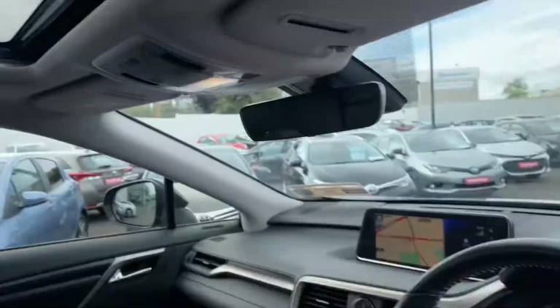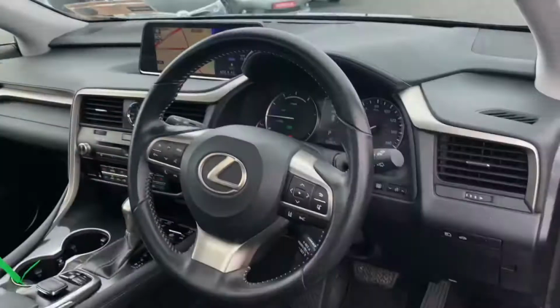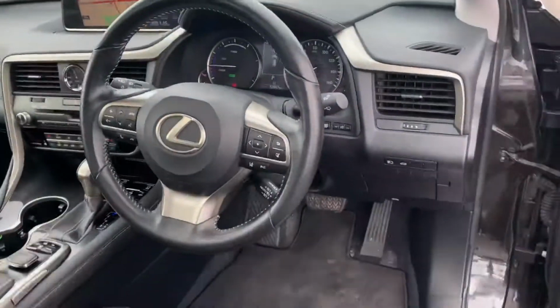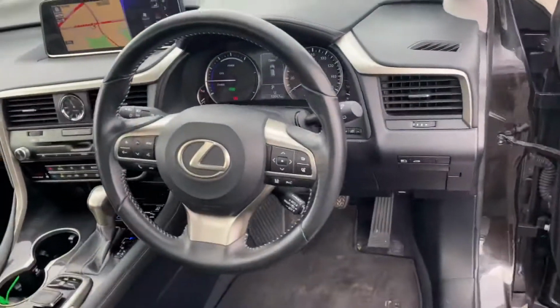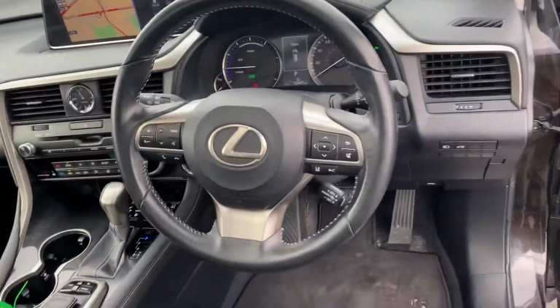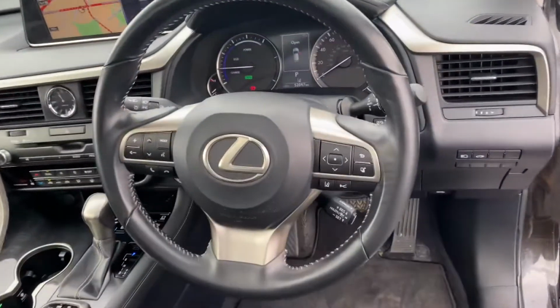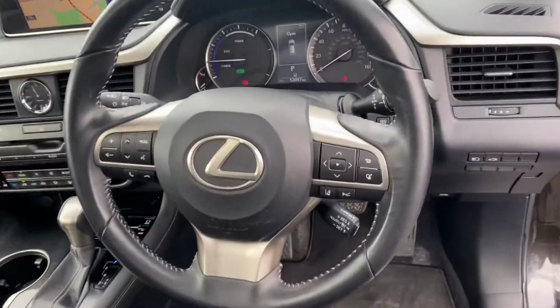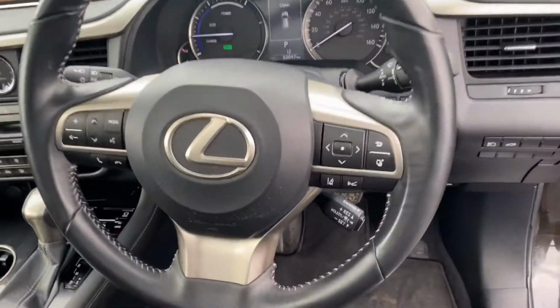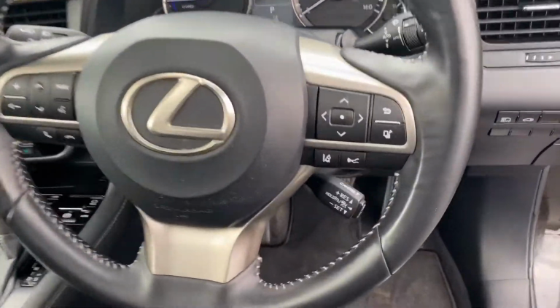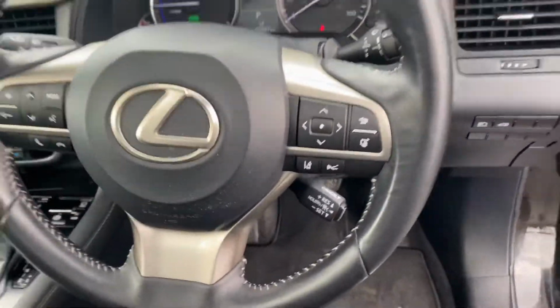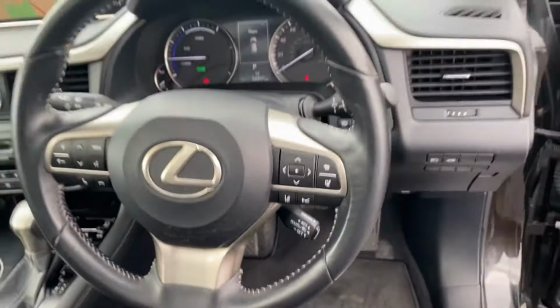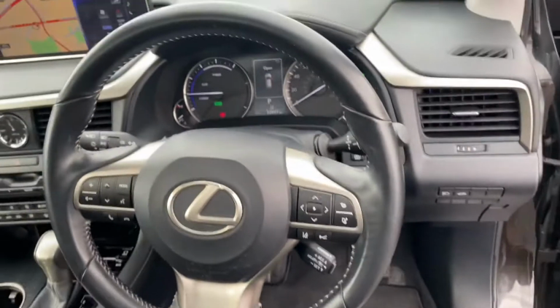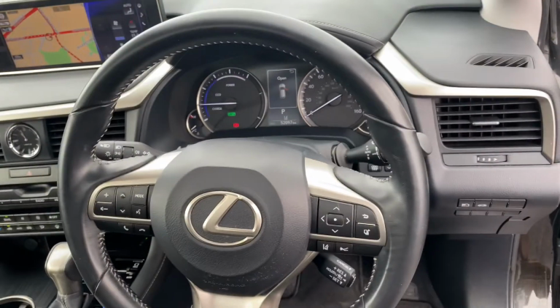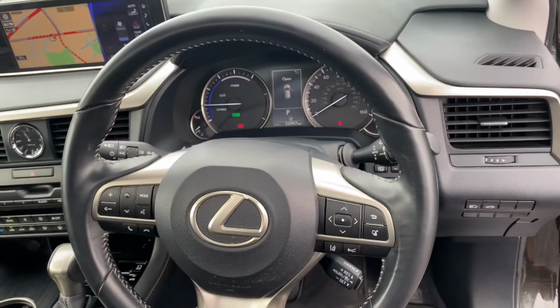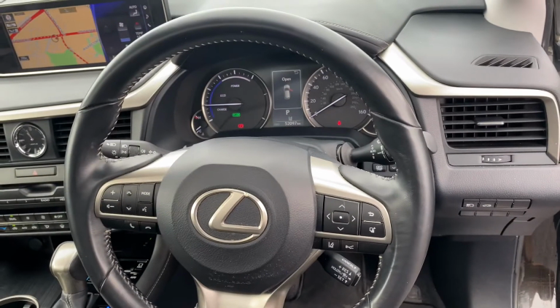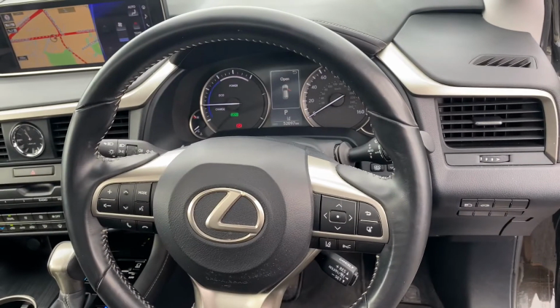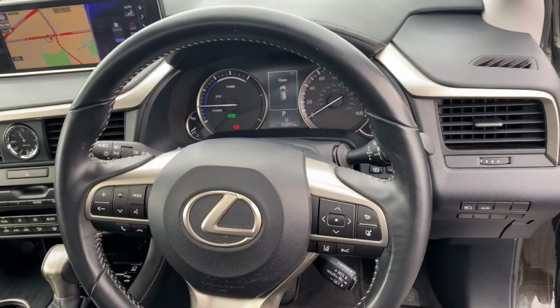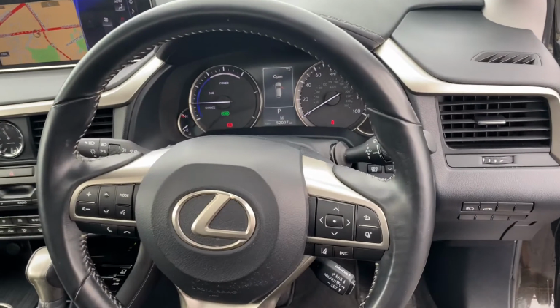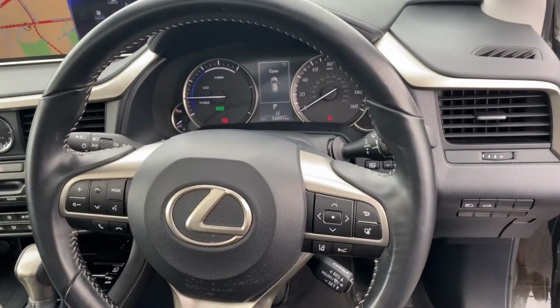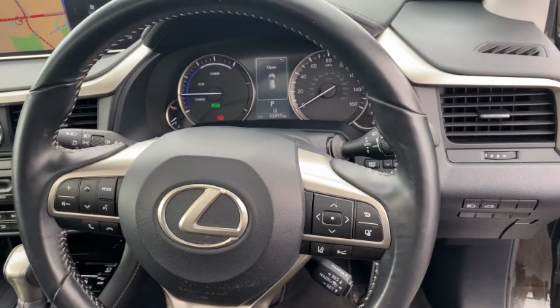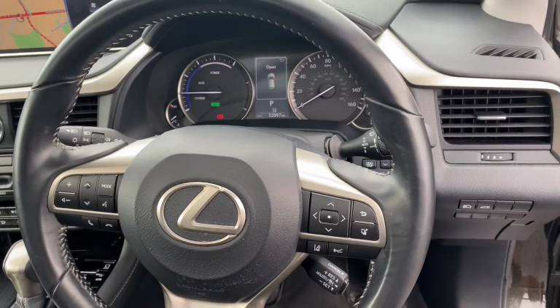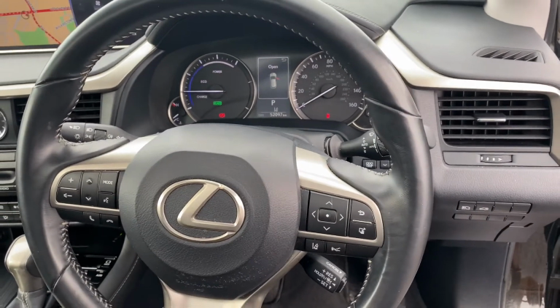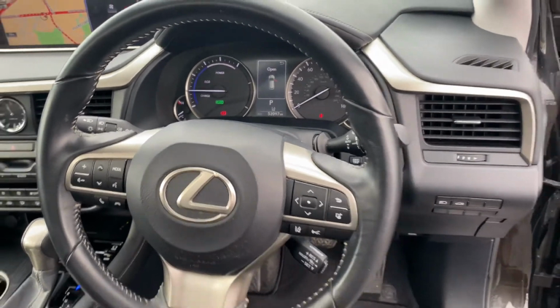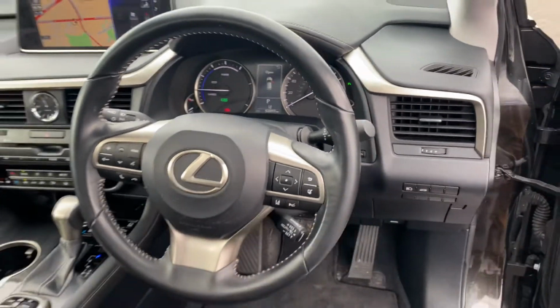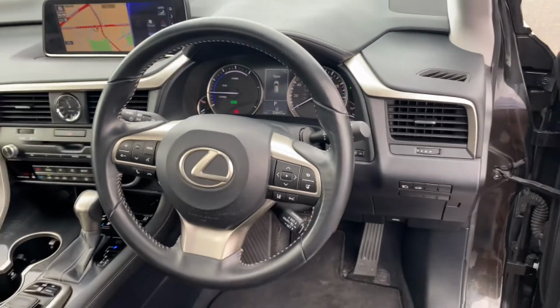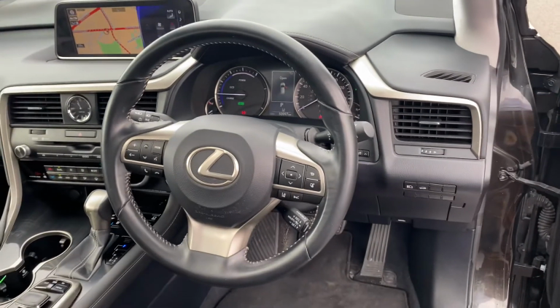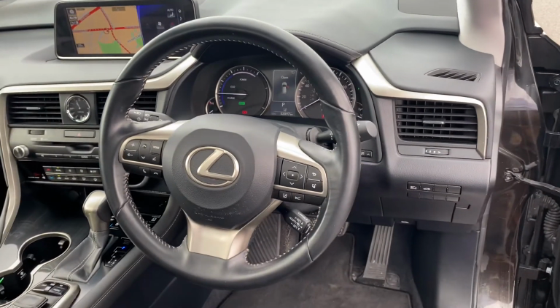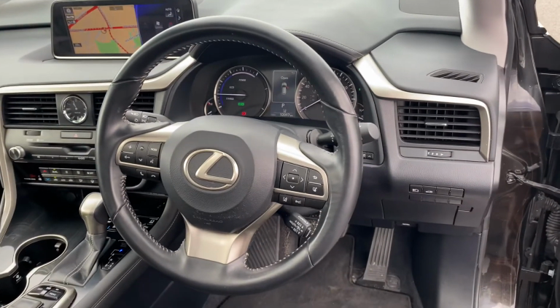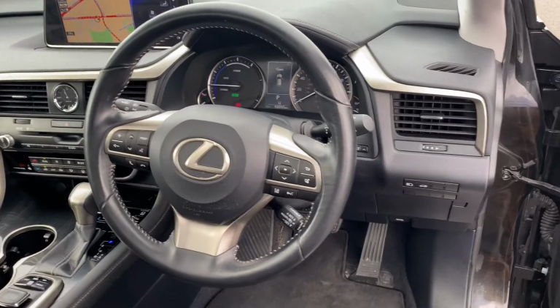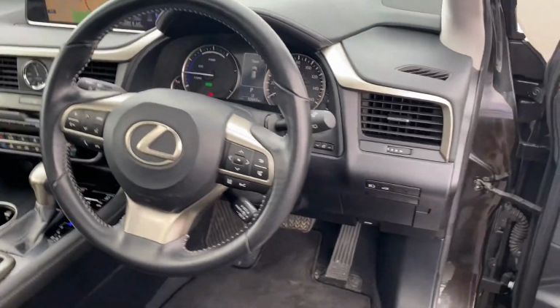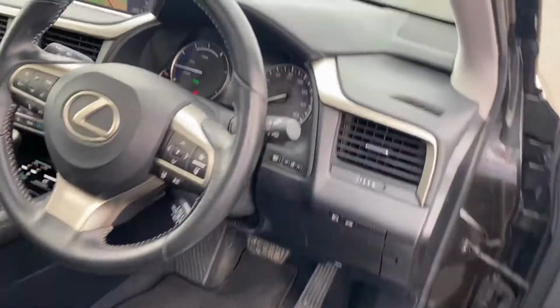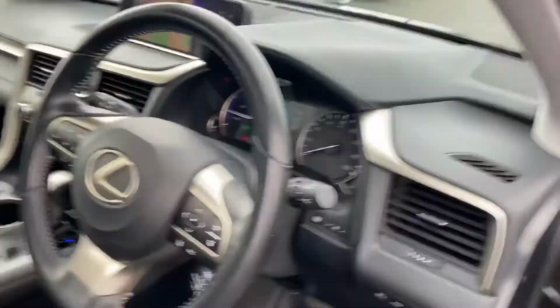Three spoke multifunction steering wheel, adaptive cruise control, Lexus Safety Sense, pre-collision system, lane departure, automatic lights, automatic wipers and push button start.